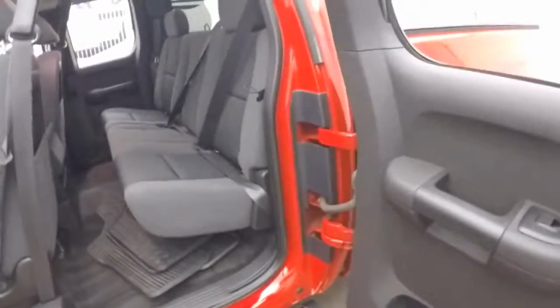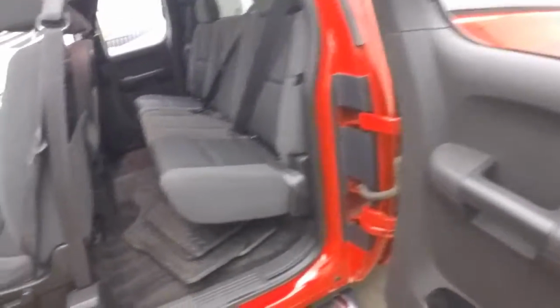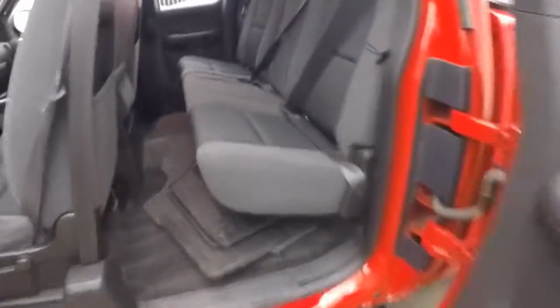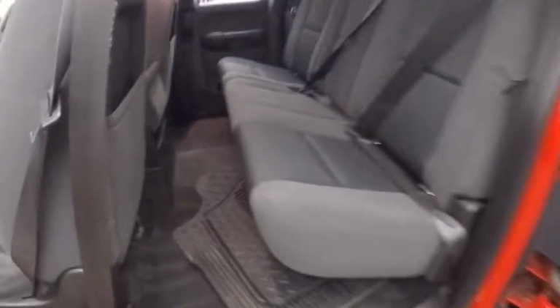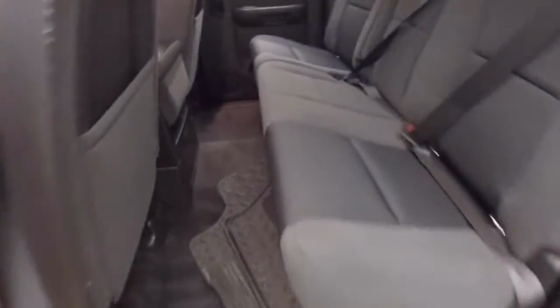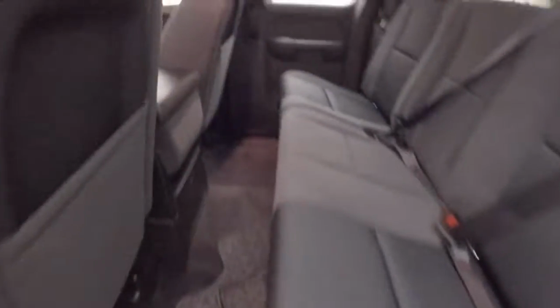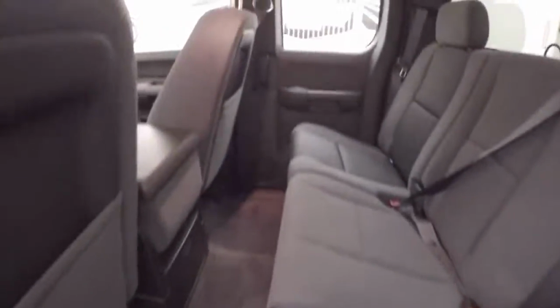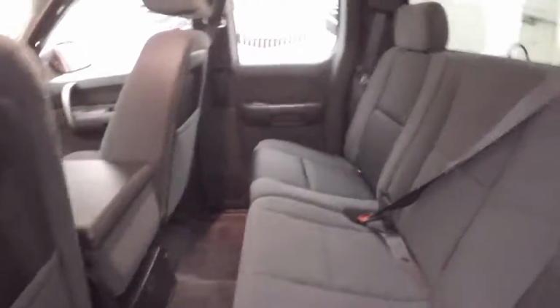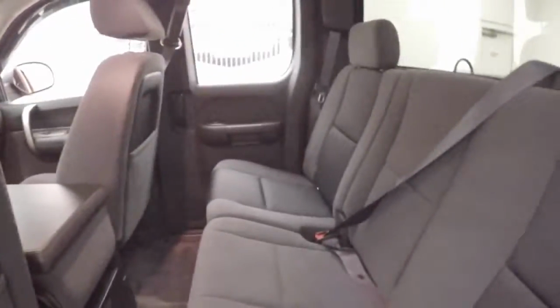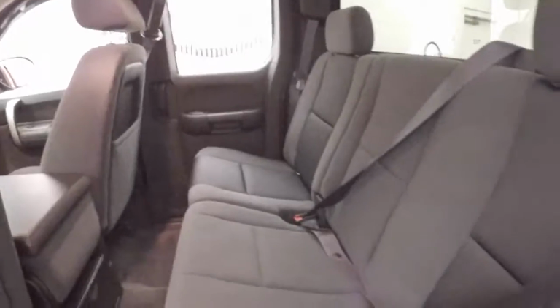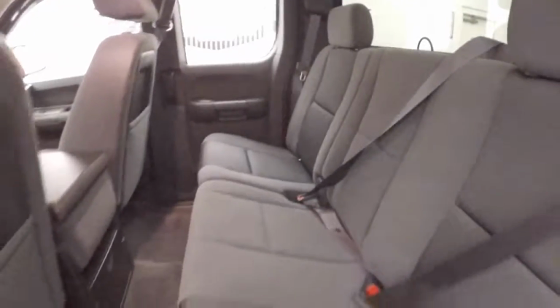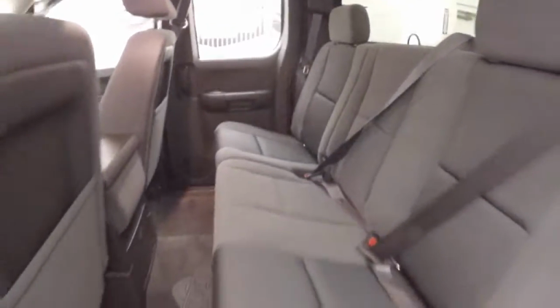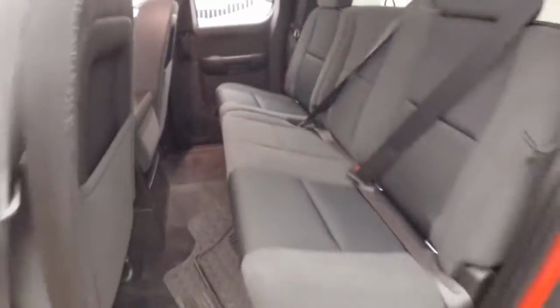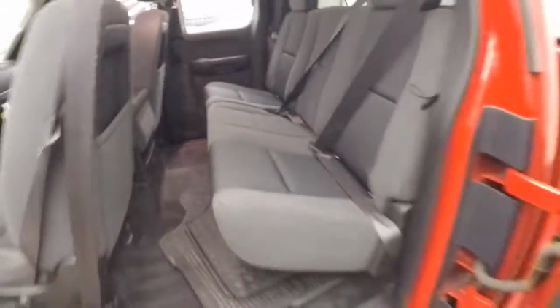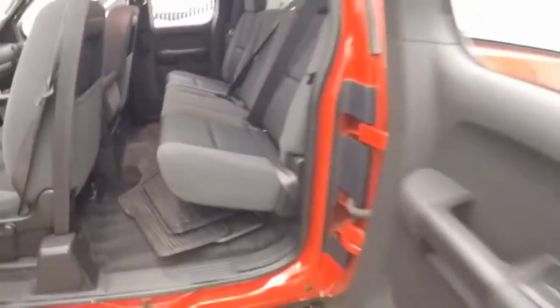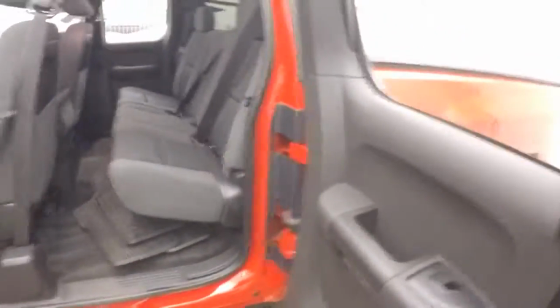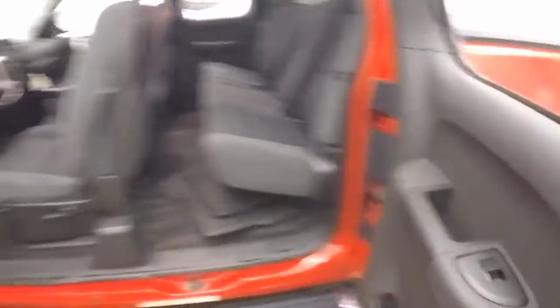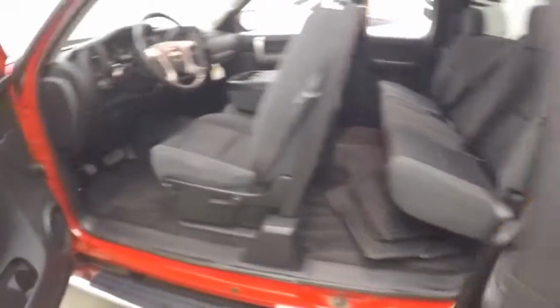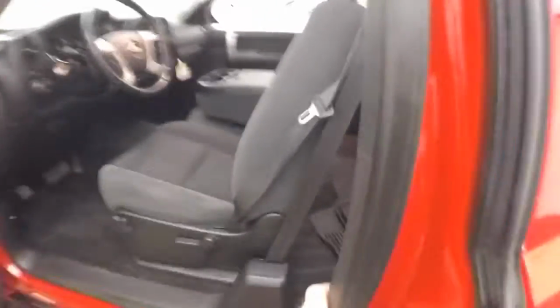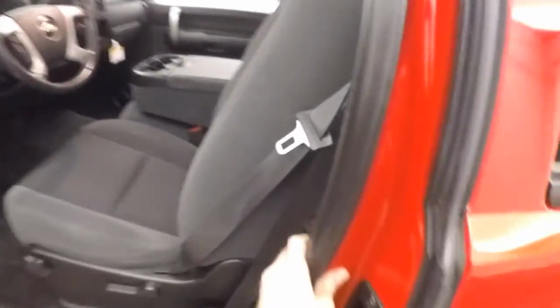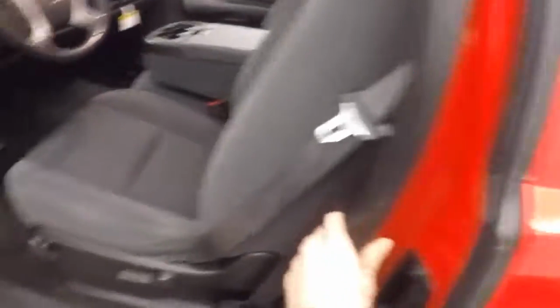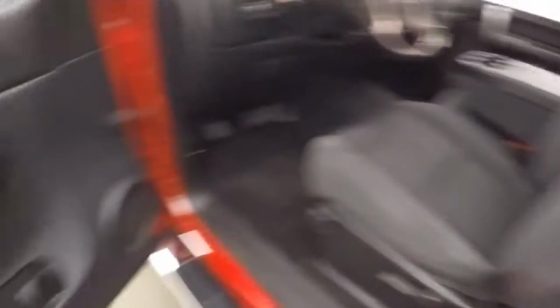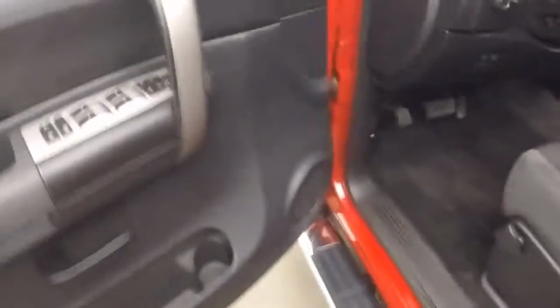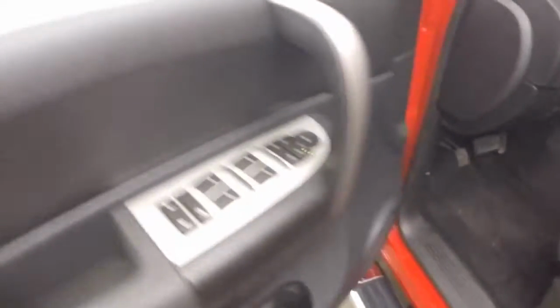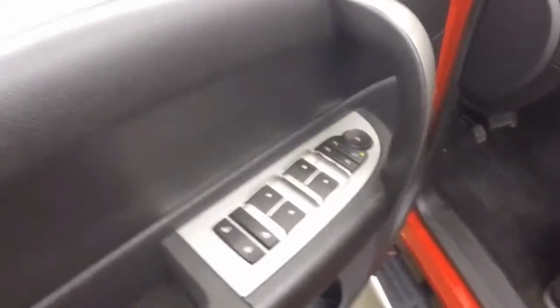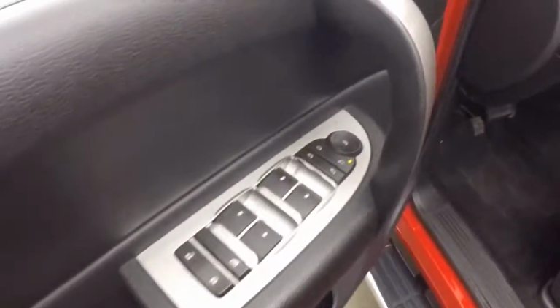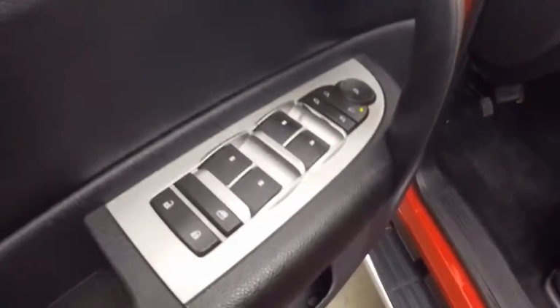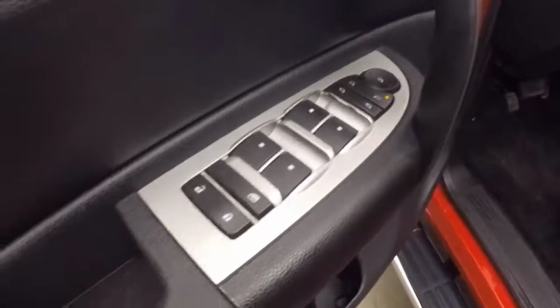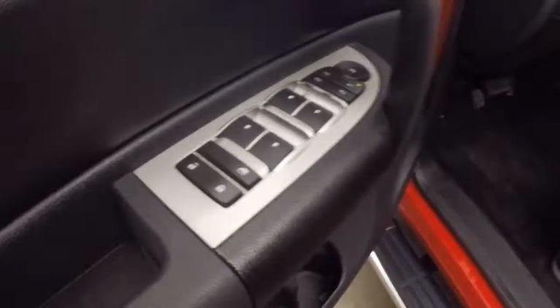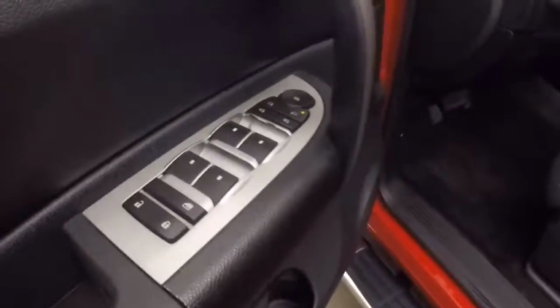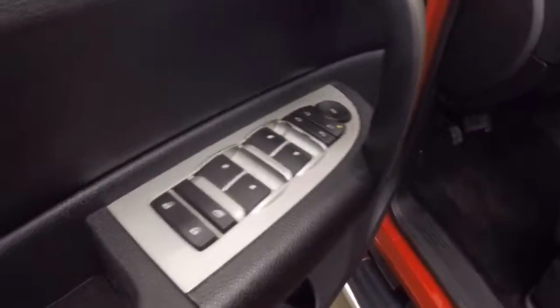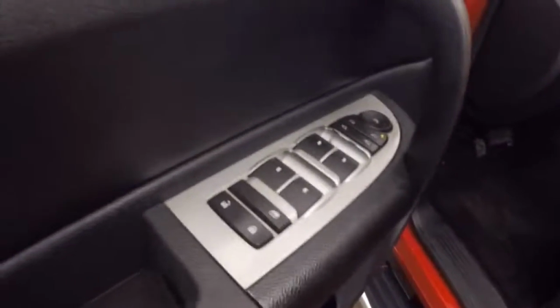Nice interior, plenty of room in the back here for passengers. No rips, tears, stains, or burns. All your controls on the door, including power windows.